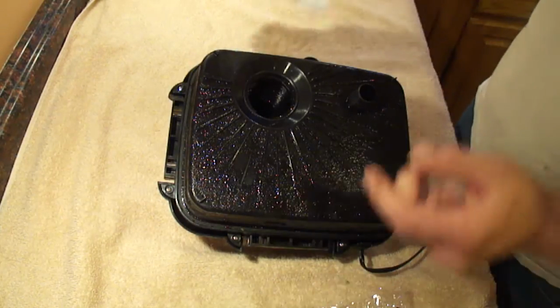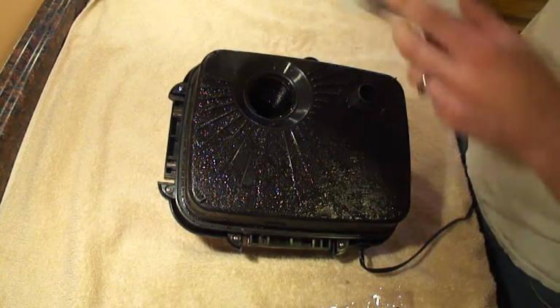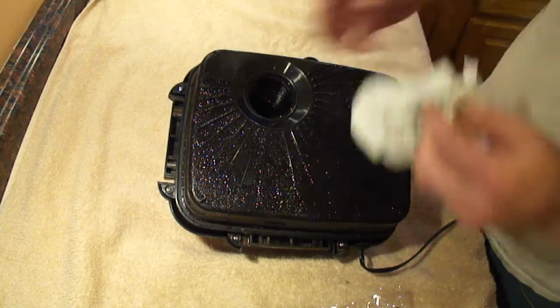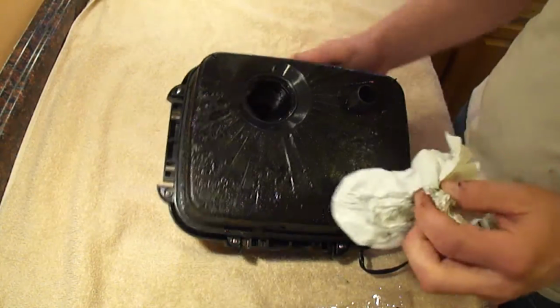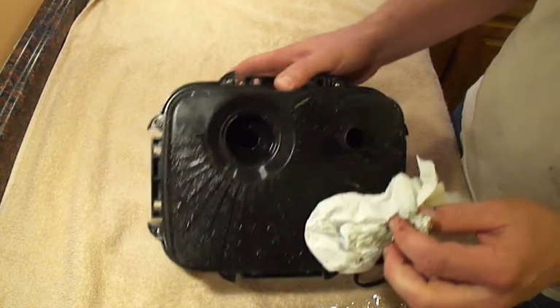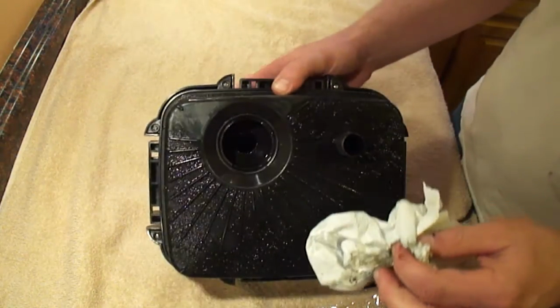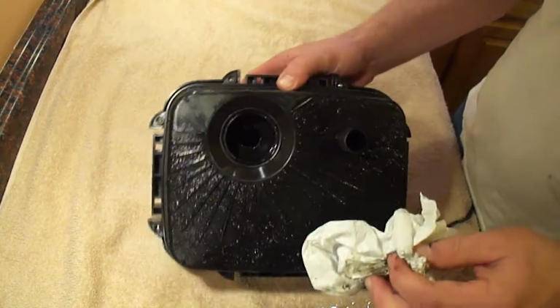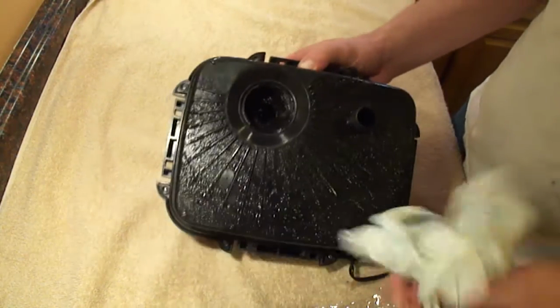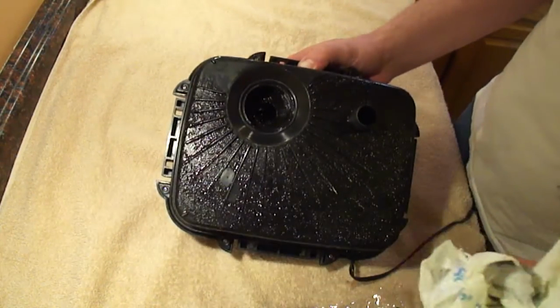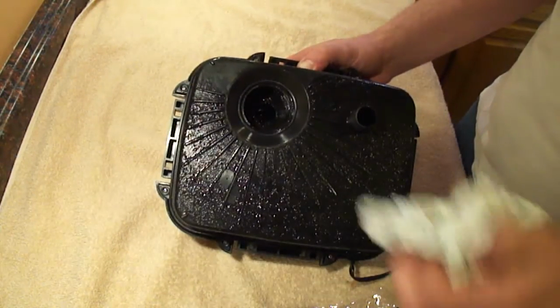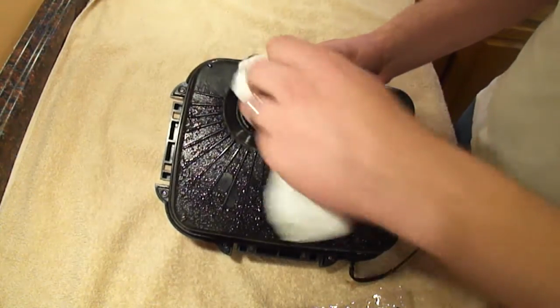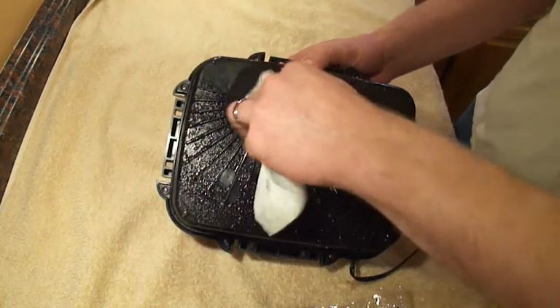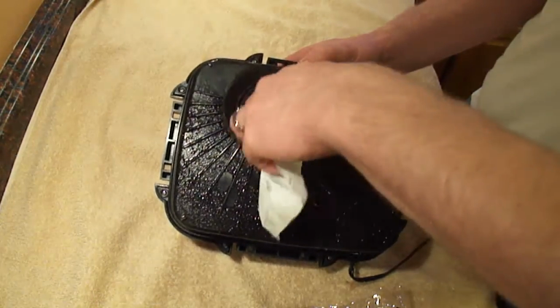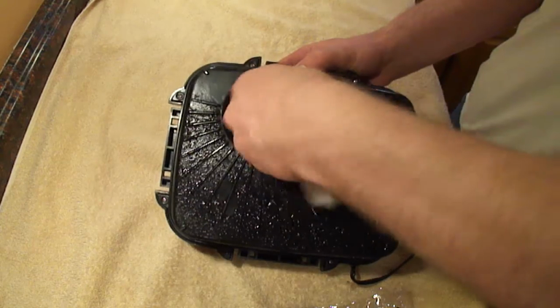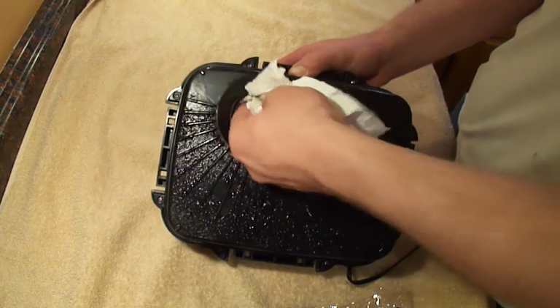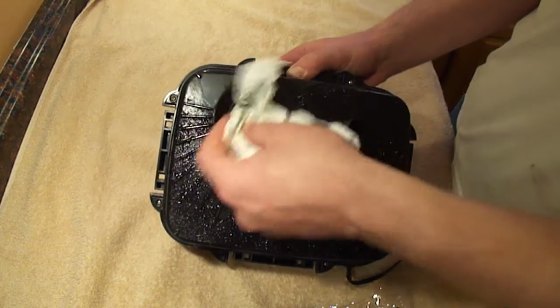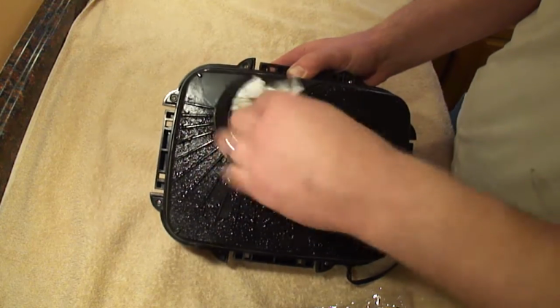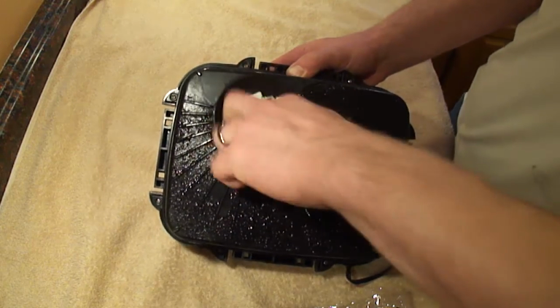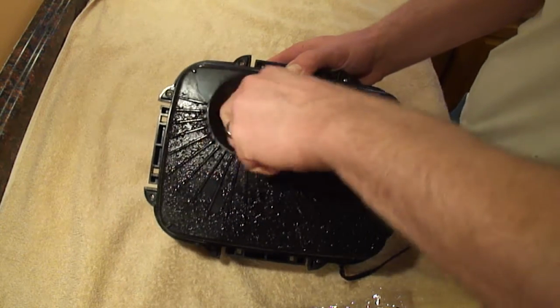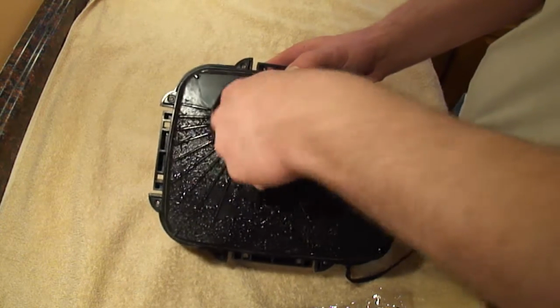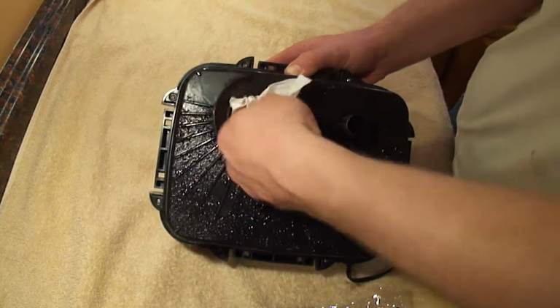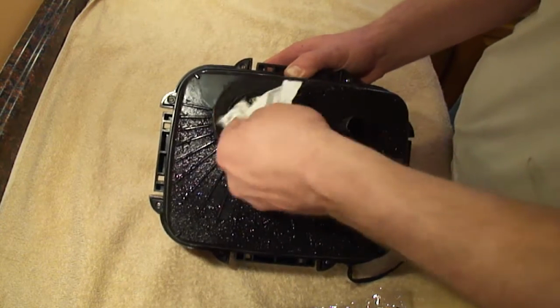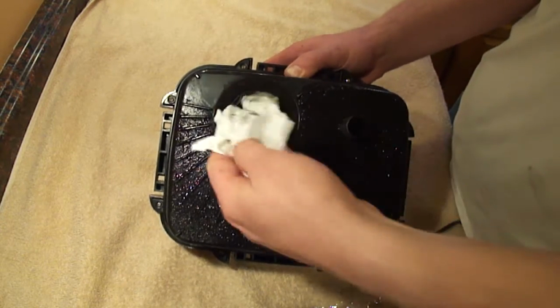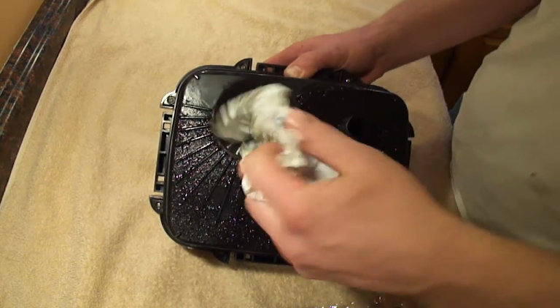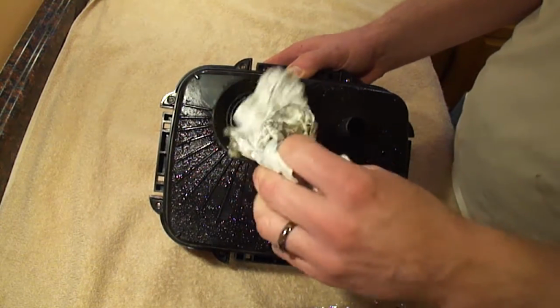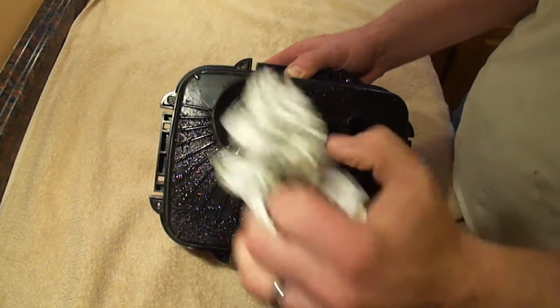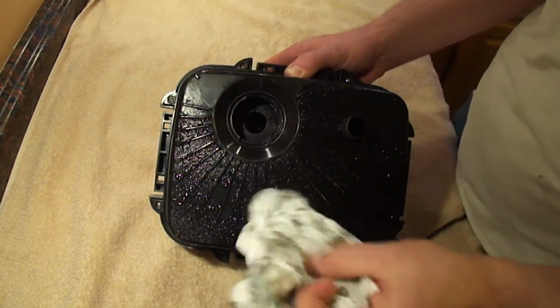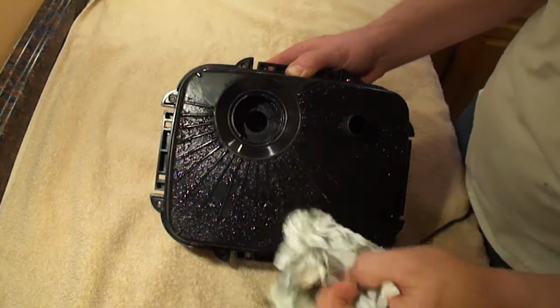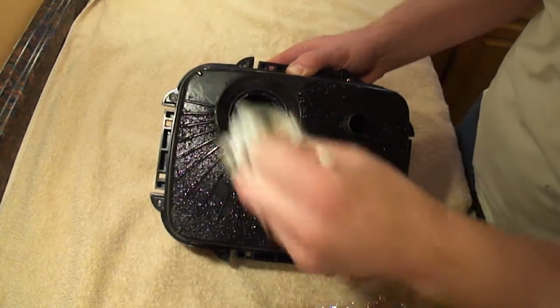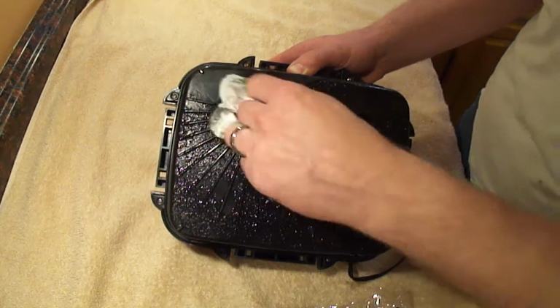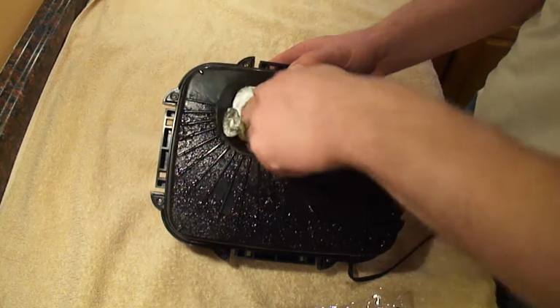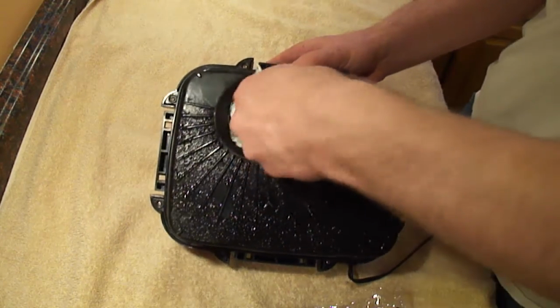Now that I've got it out, it's probably a good idea to stick a rag or something in here and try to clean out whatever you can from the volute.